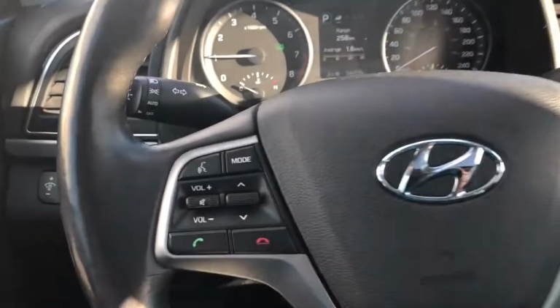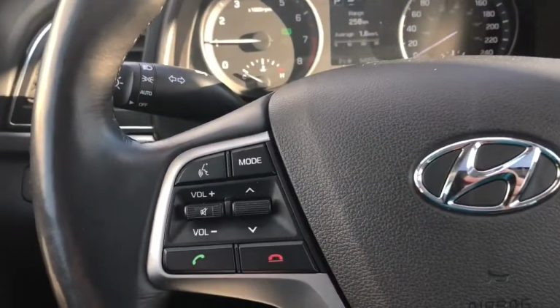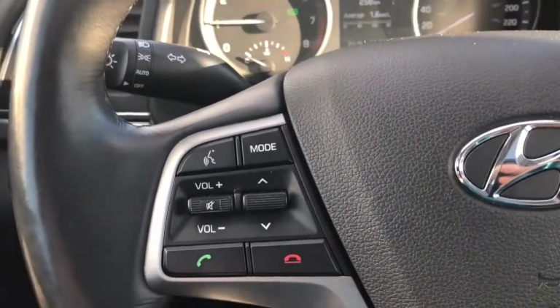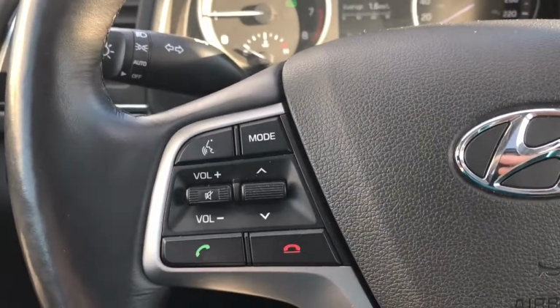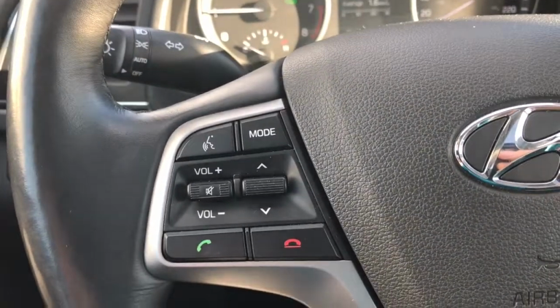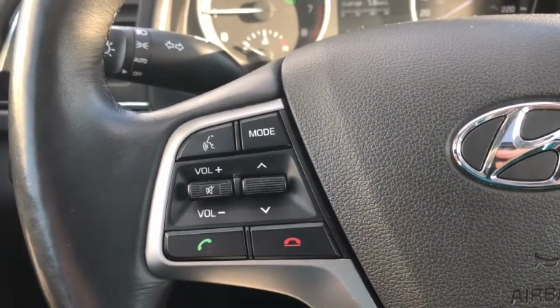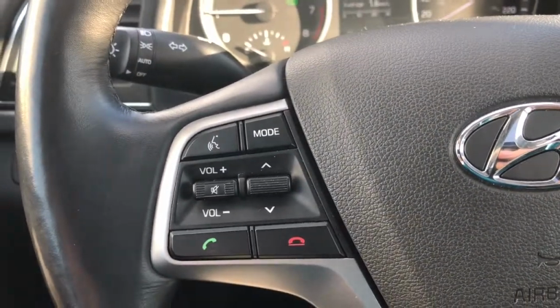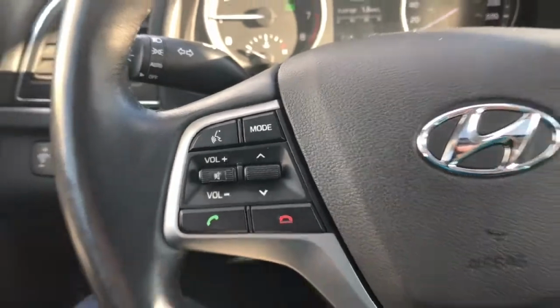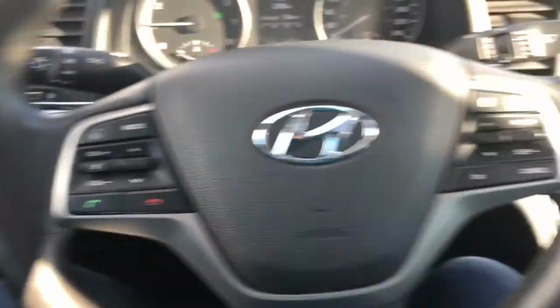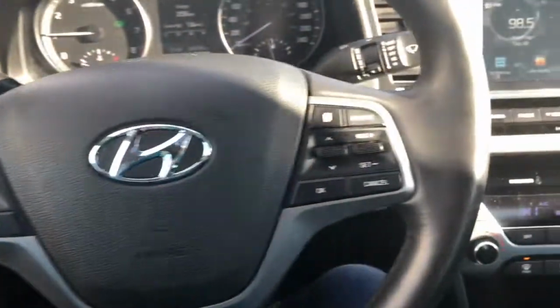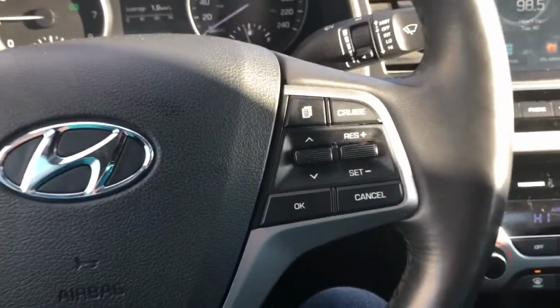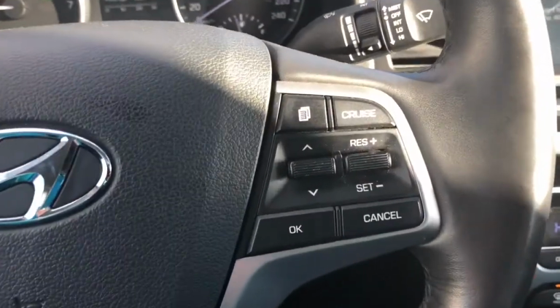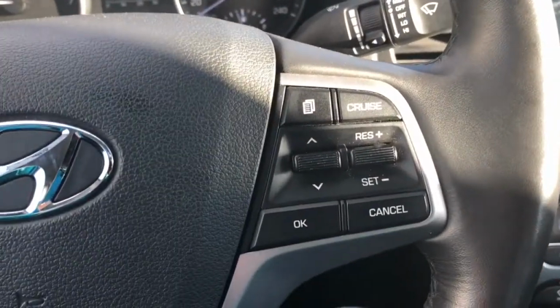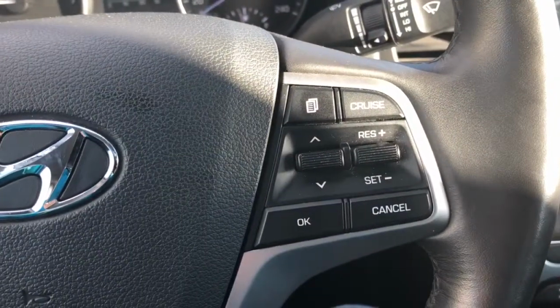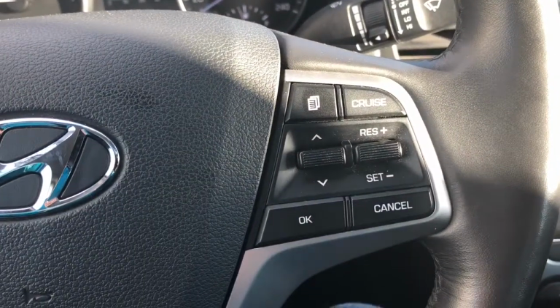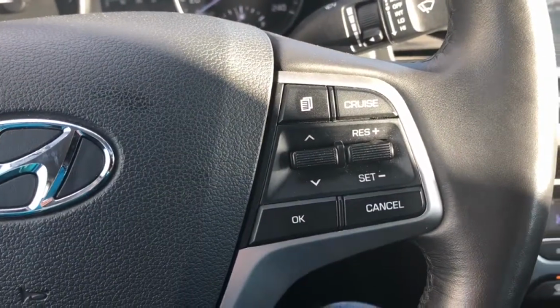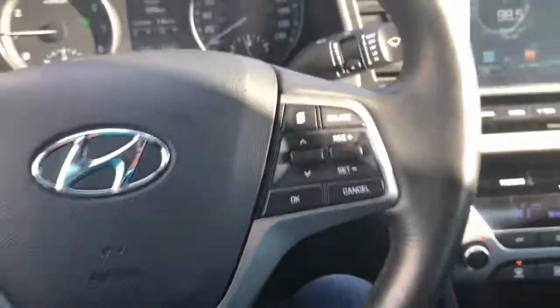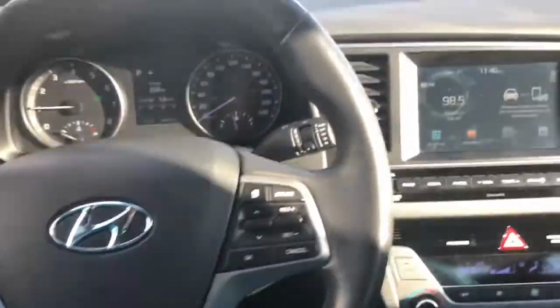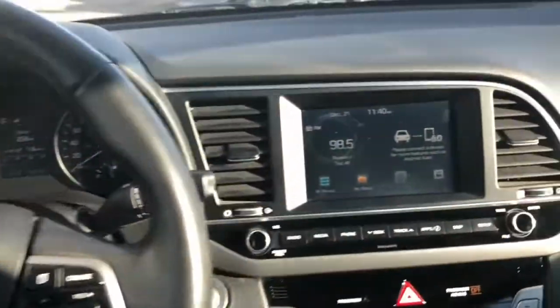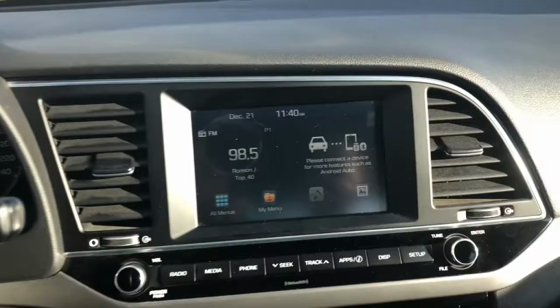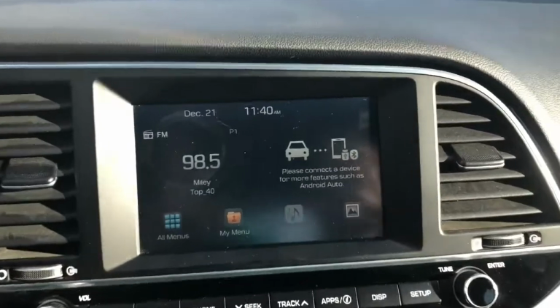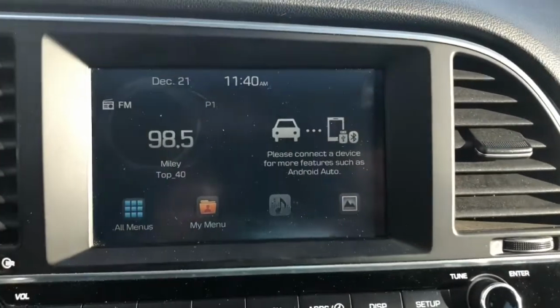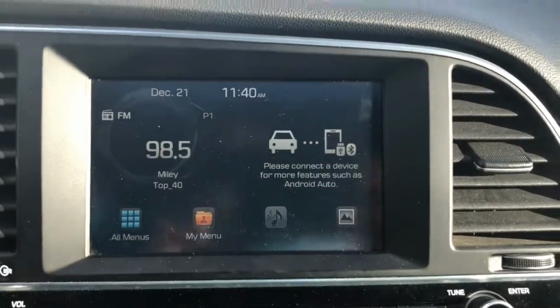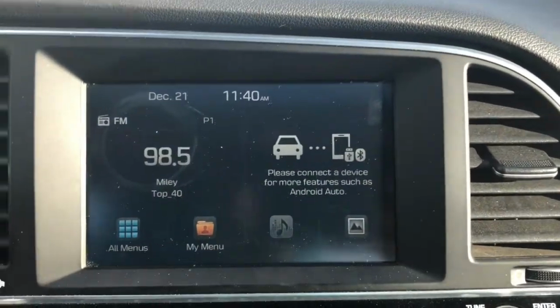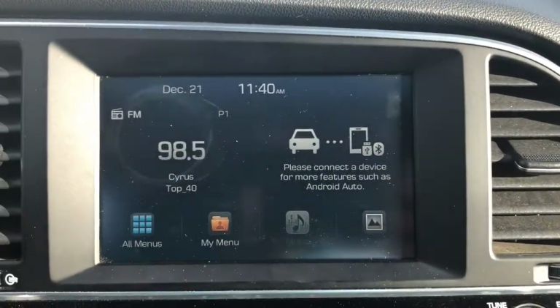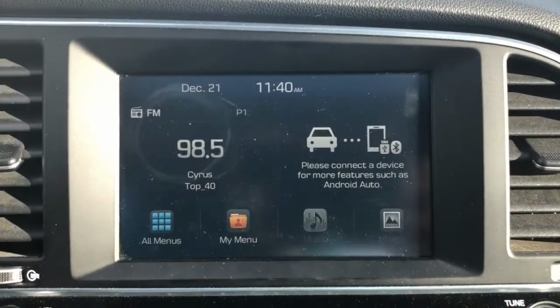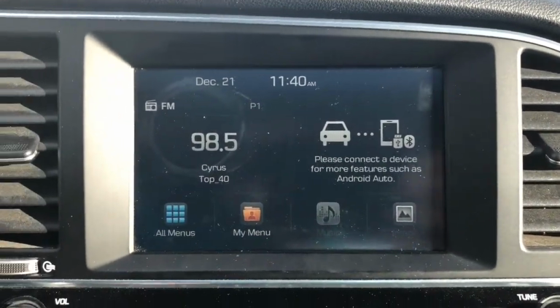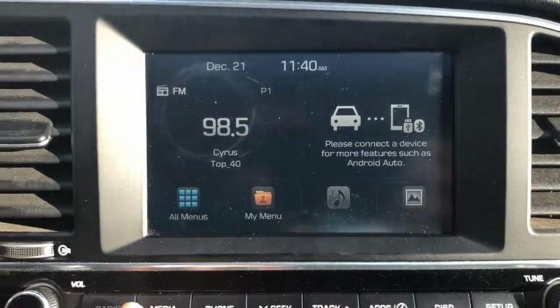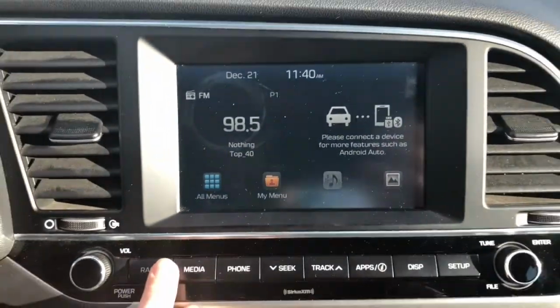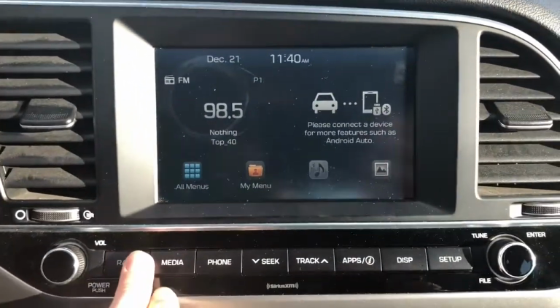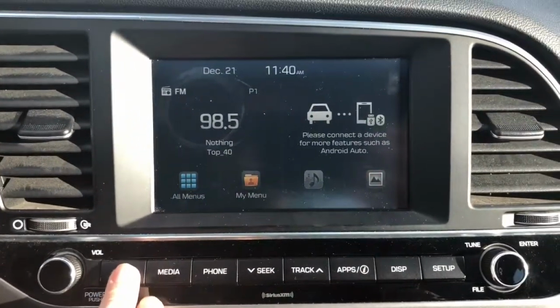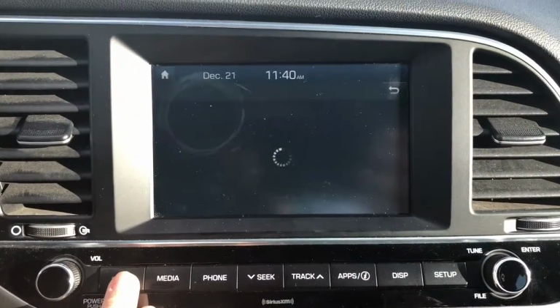The left side of the steering wheel has the voice command system — perfect if you talk on your phone and don't want to be holding it. The right side is the cruise control setup. Coming over to the screen setup, we see this vehicle actually has a ton of options.